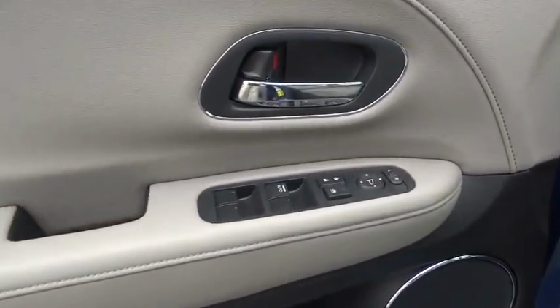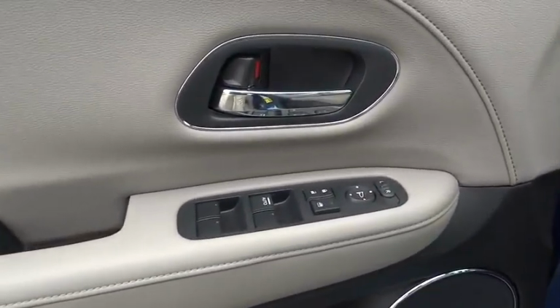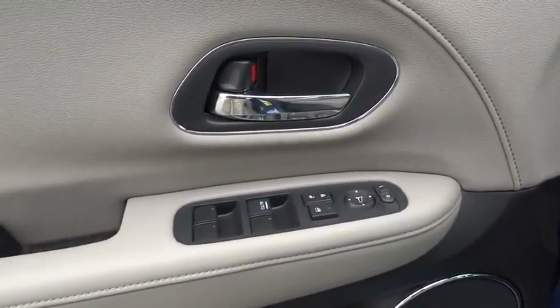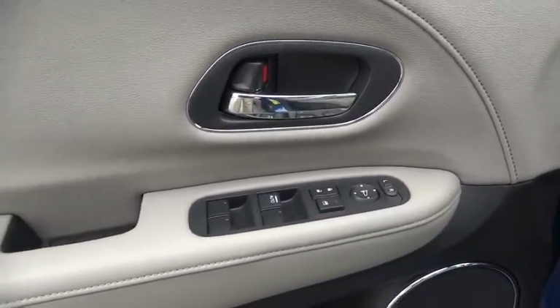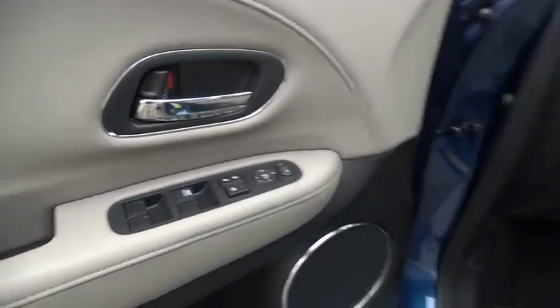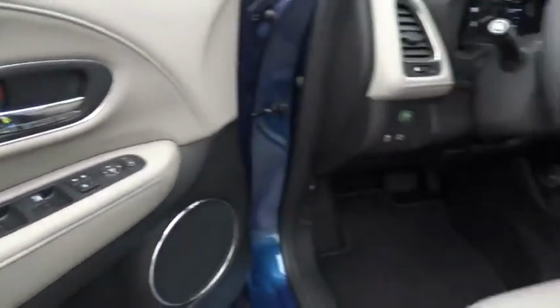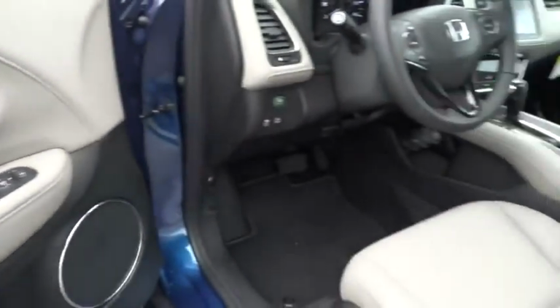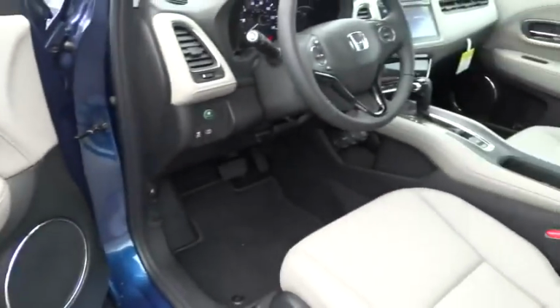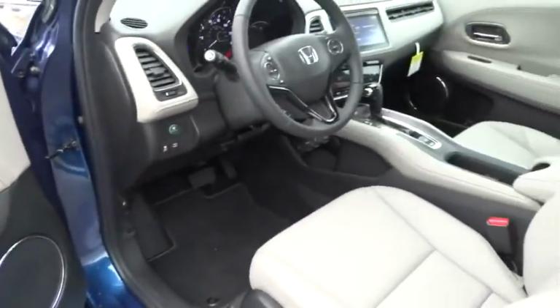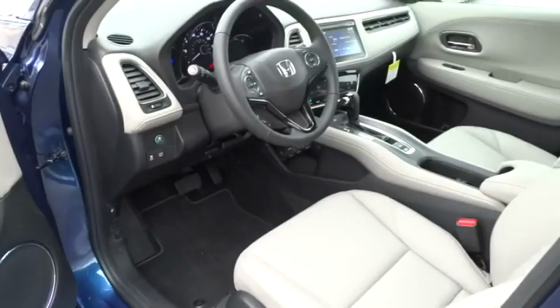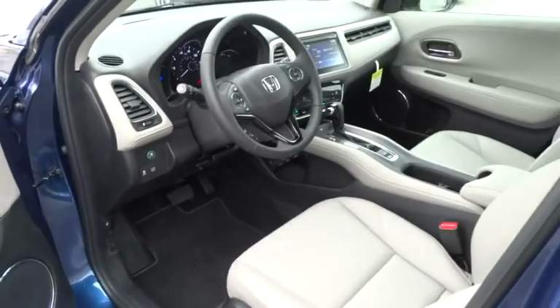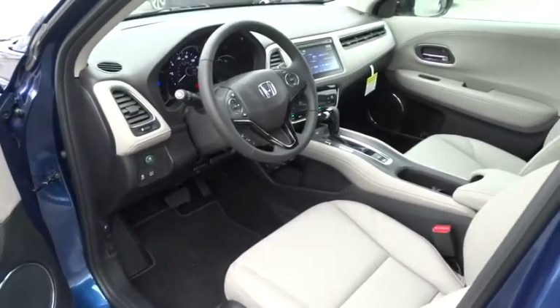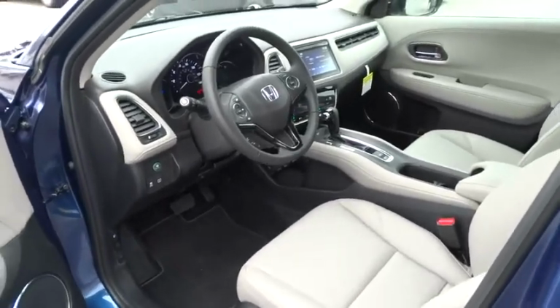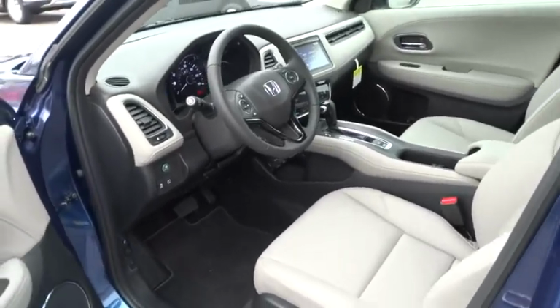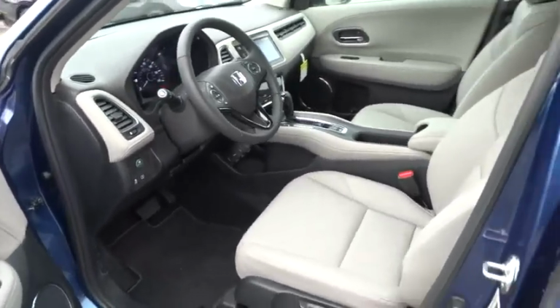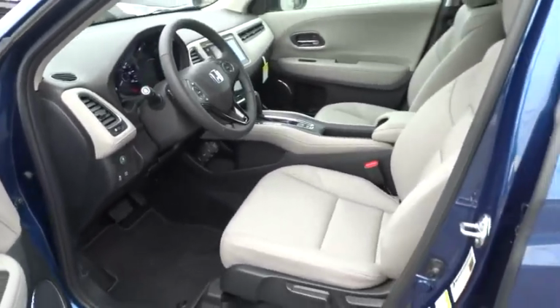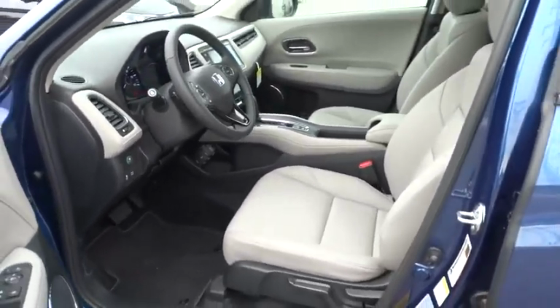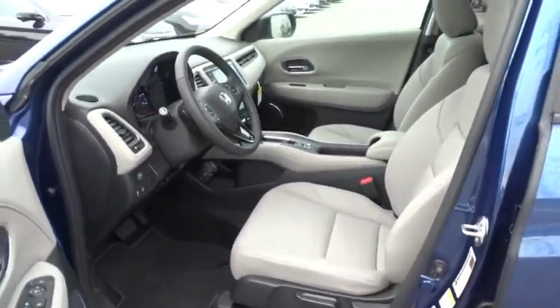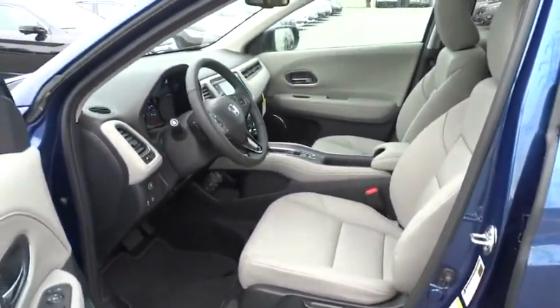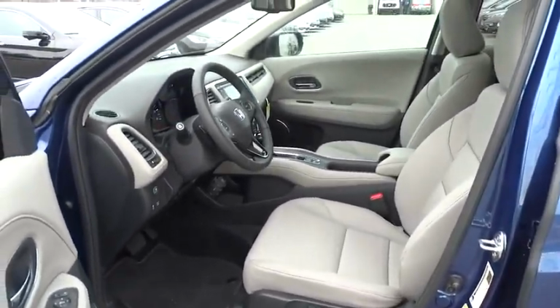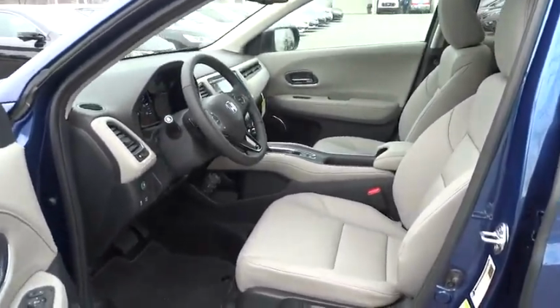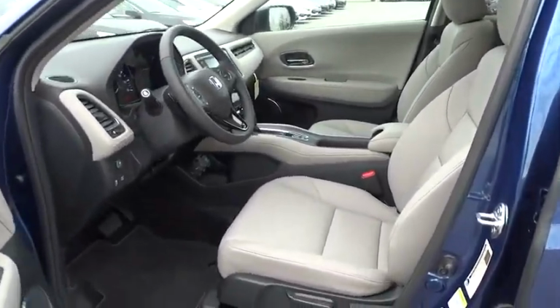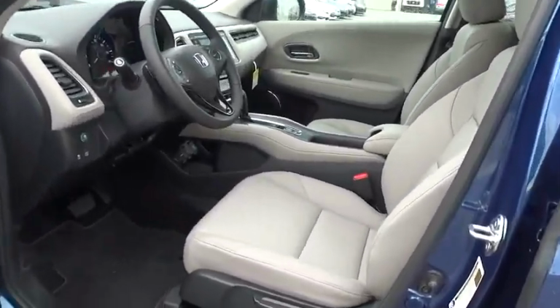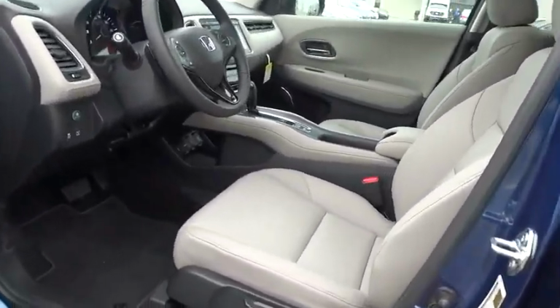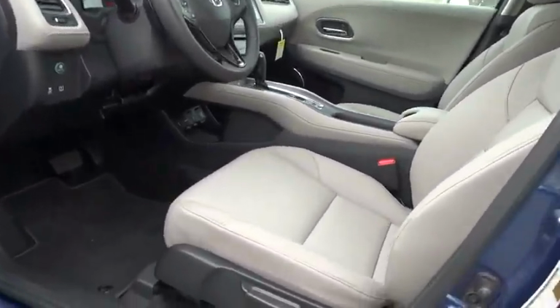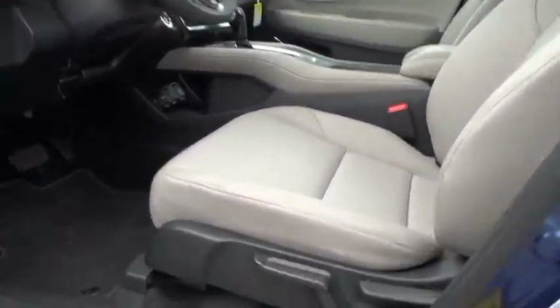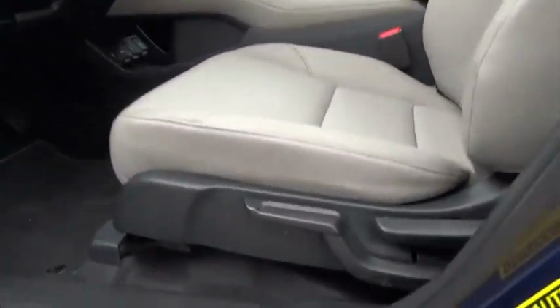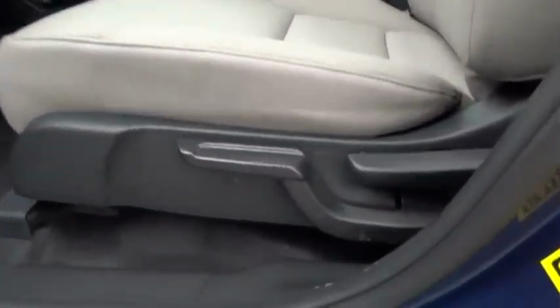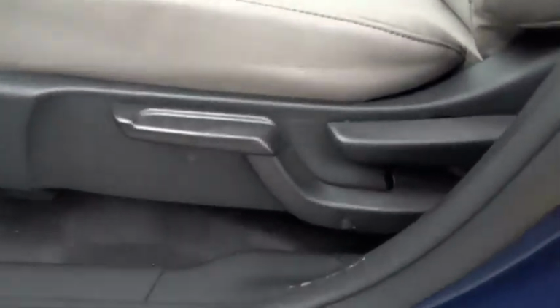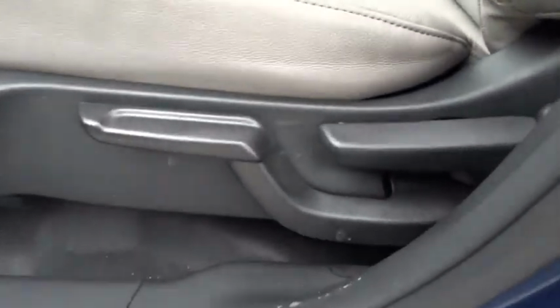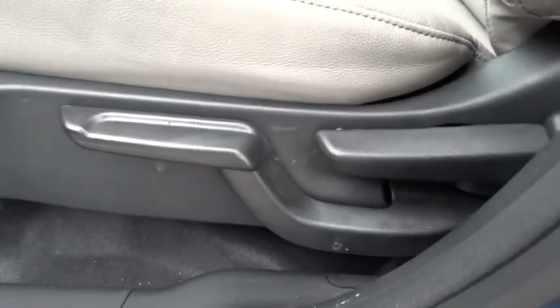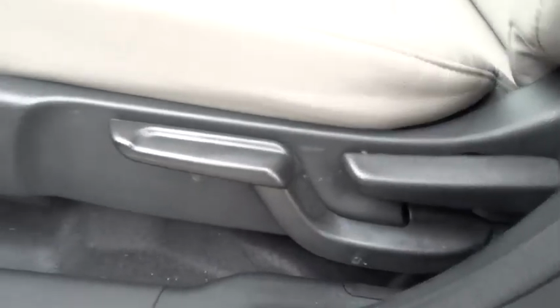Climate control, auto-off headlights, AM-FM stereo radio, rear defrost, side head airbag, CD player.